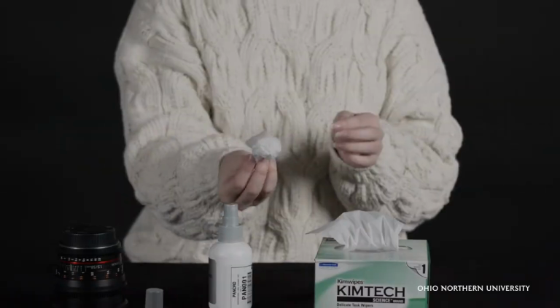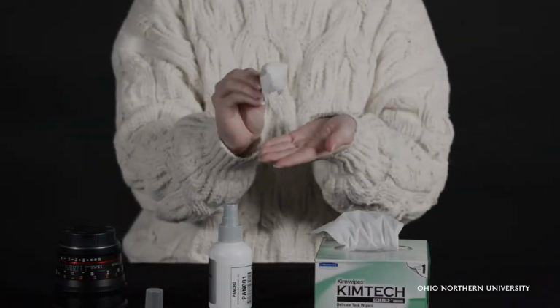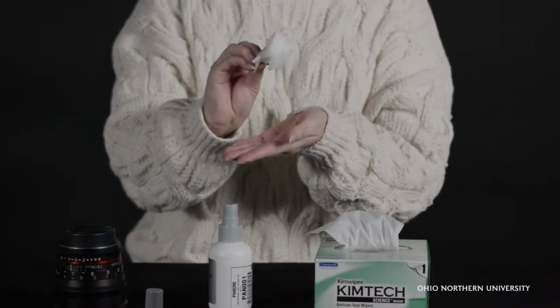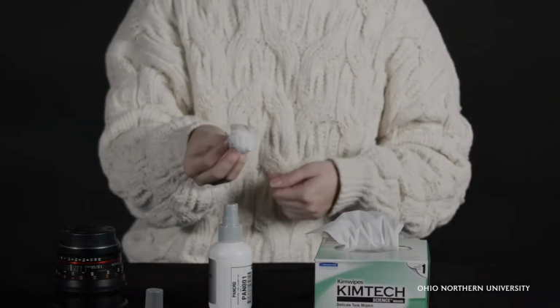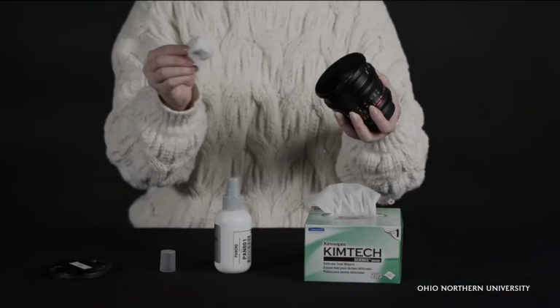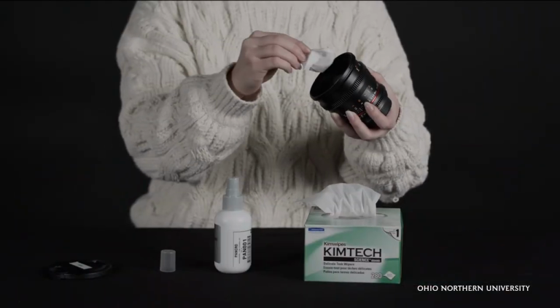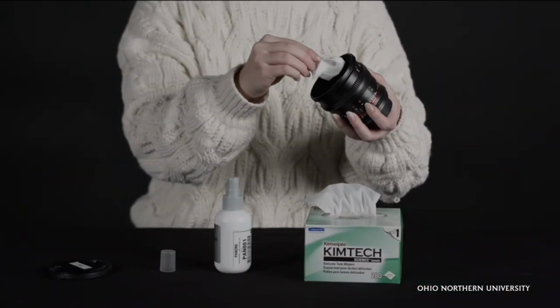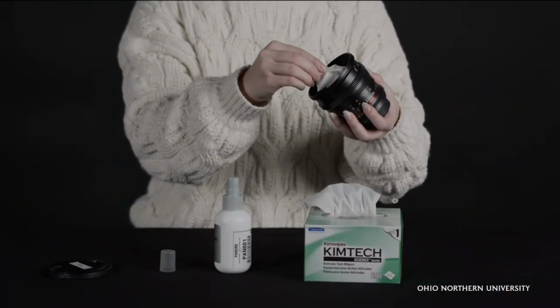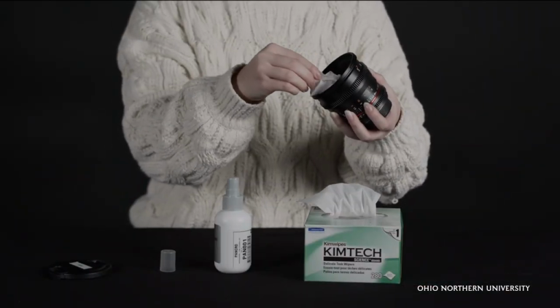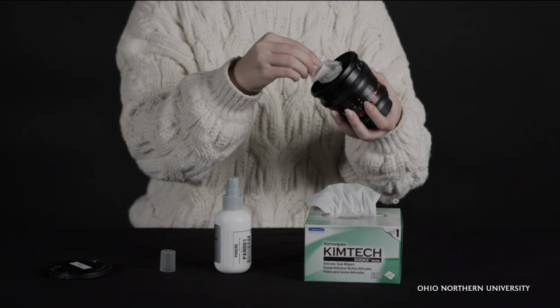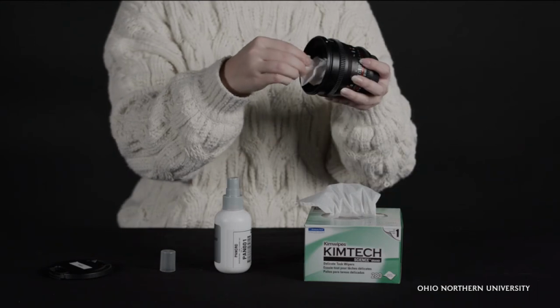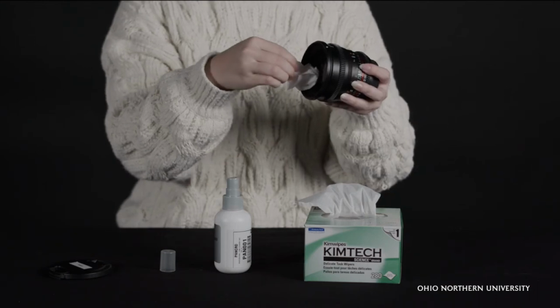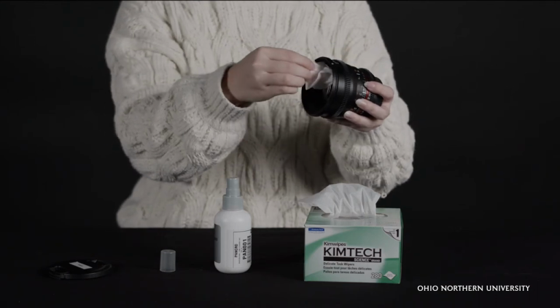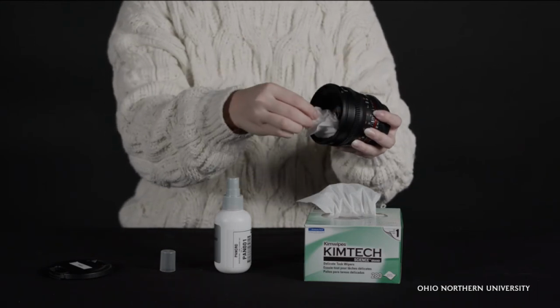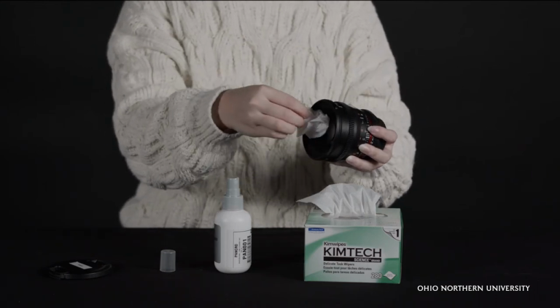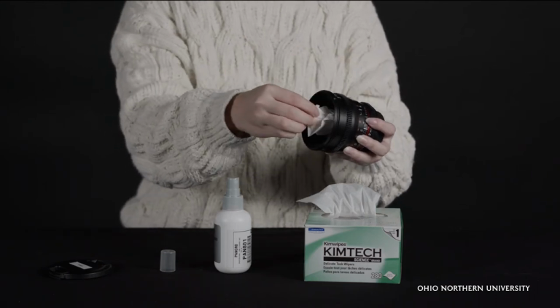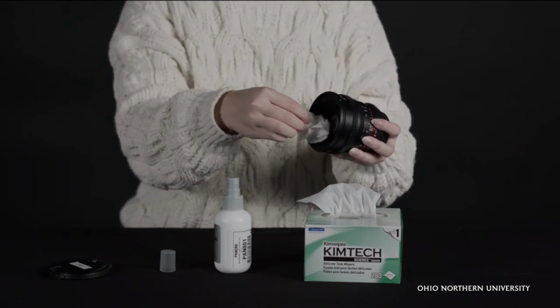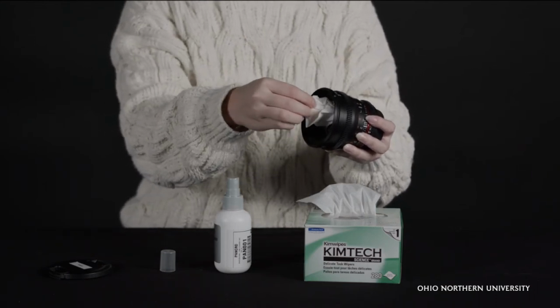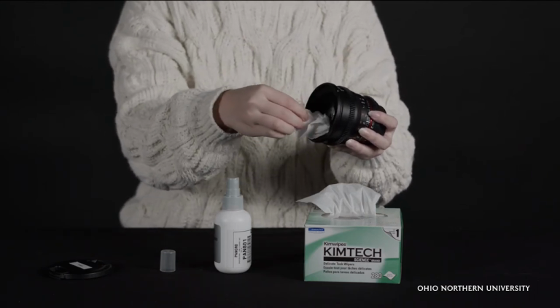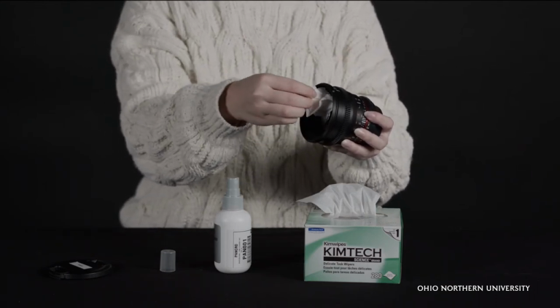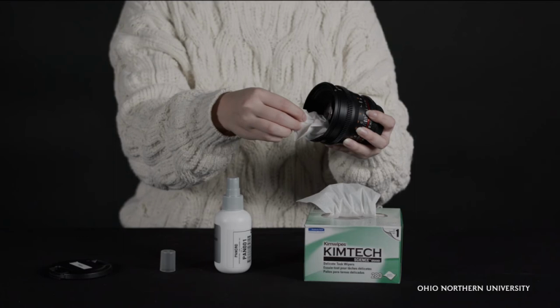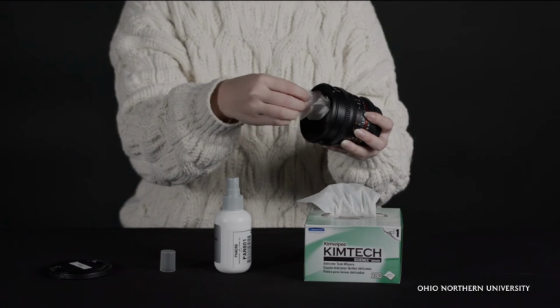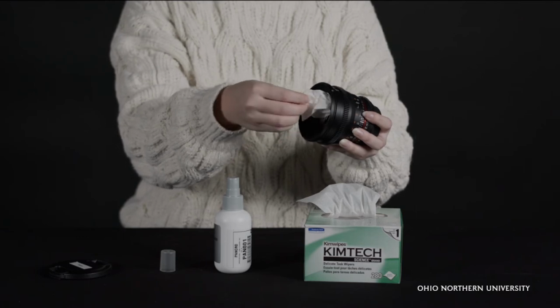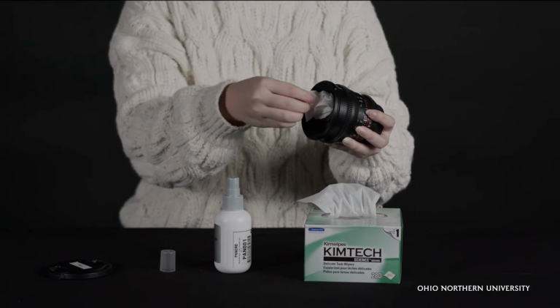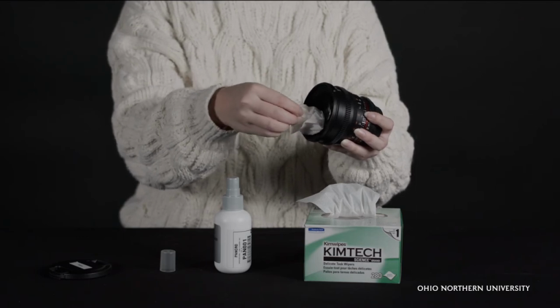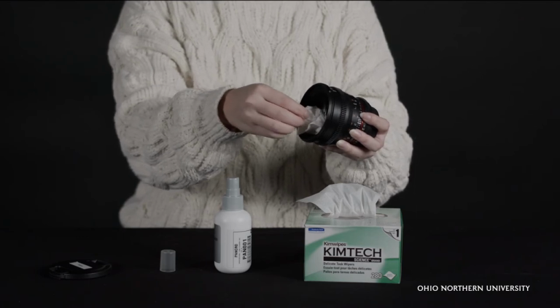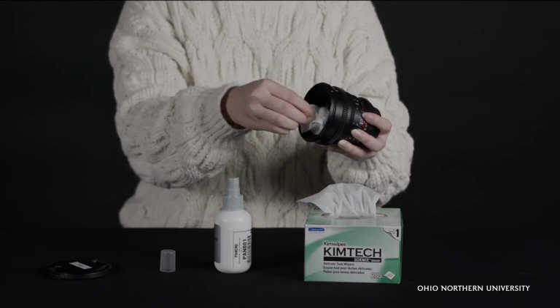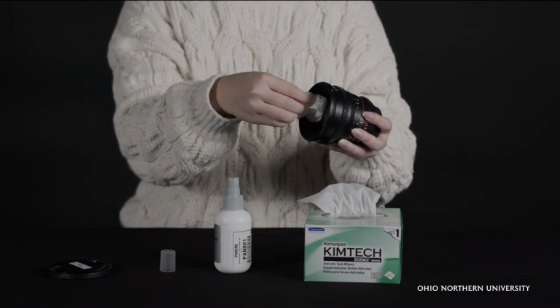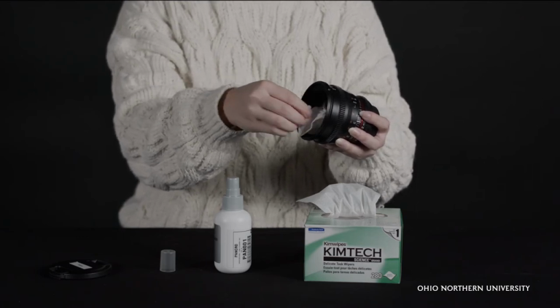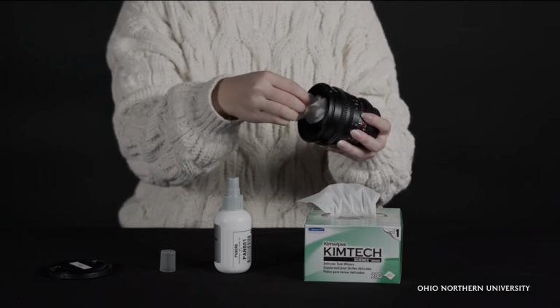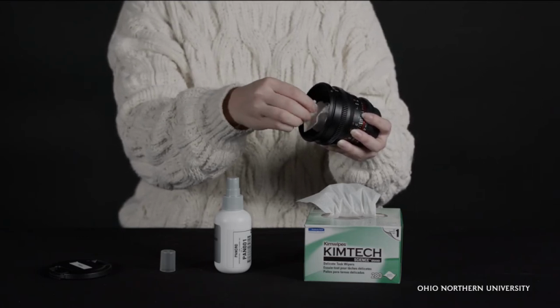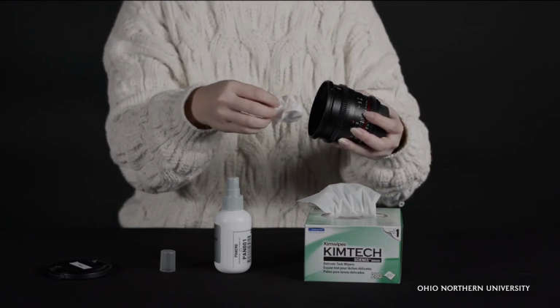Be sure to fold the Kimwipe and start by gently dabbing it on the lens. If this is ineffective, start moving in circular motions. Be sure not to push the Kimwipe to the lens, as this may scratch the glass with any remaining particles. Instead, very lightly allow the Kimwipe to brush across the lens.